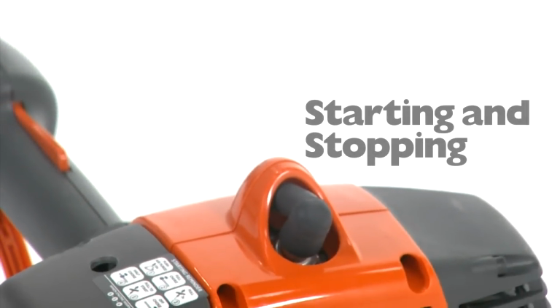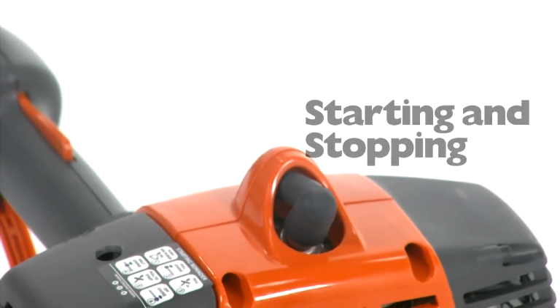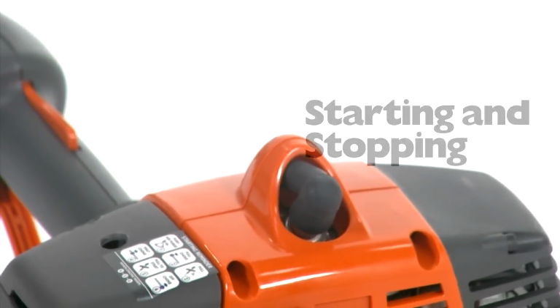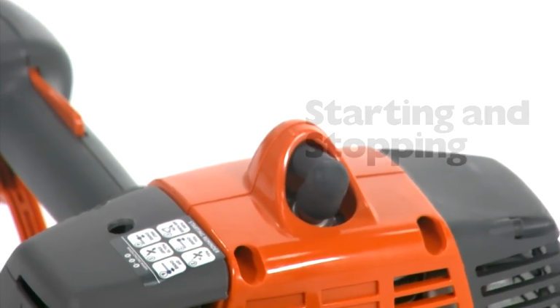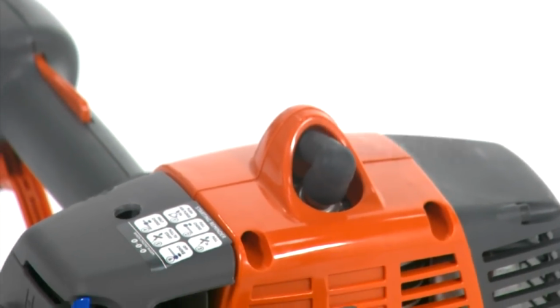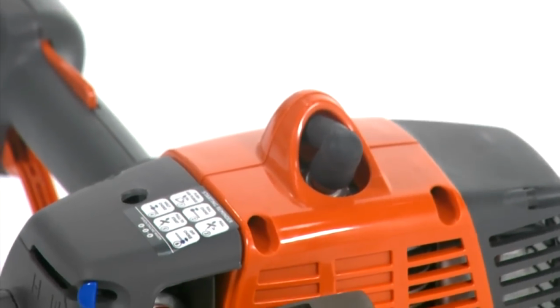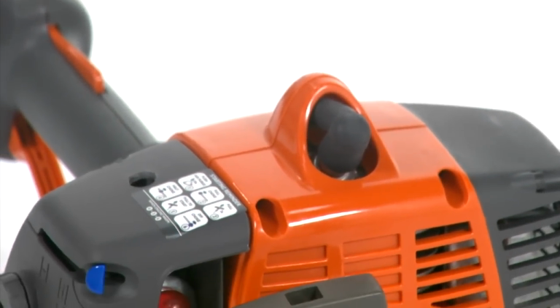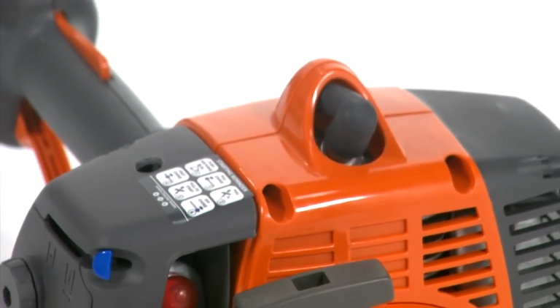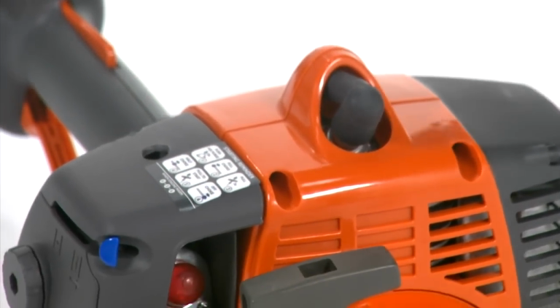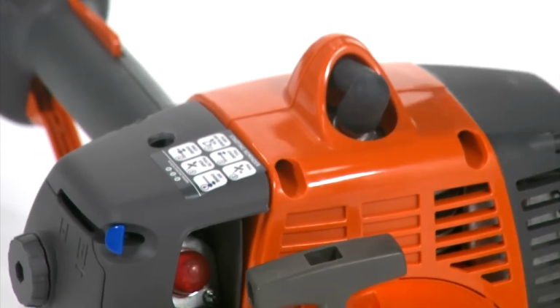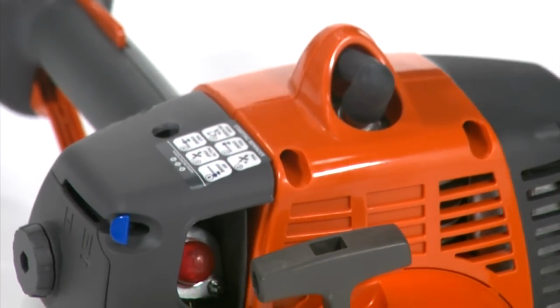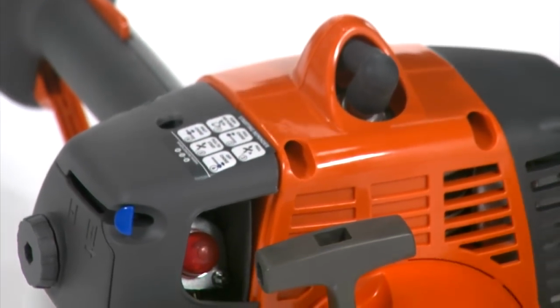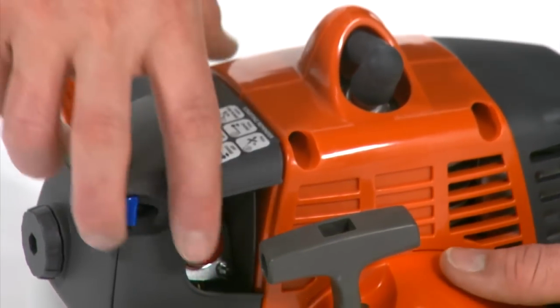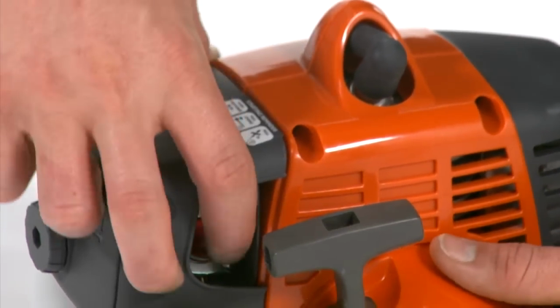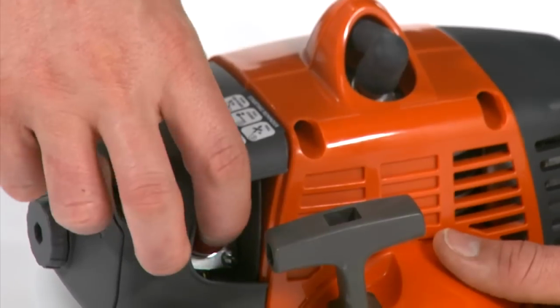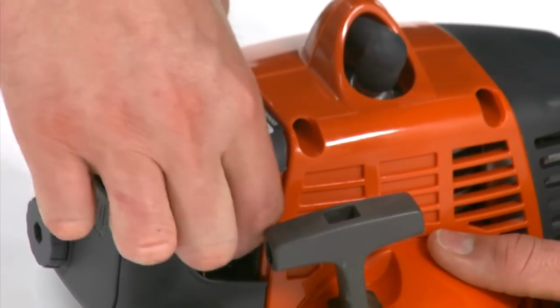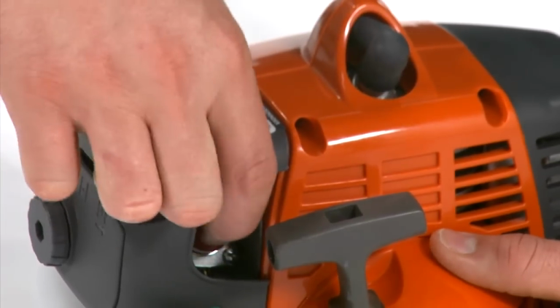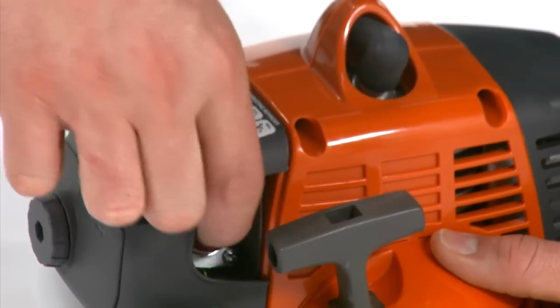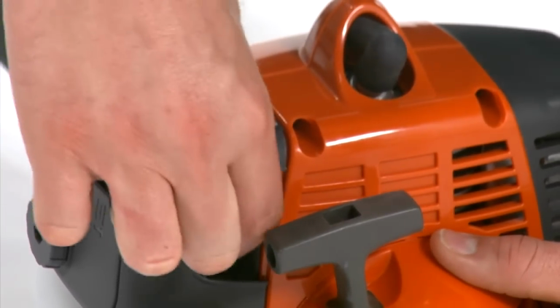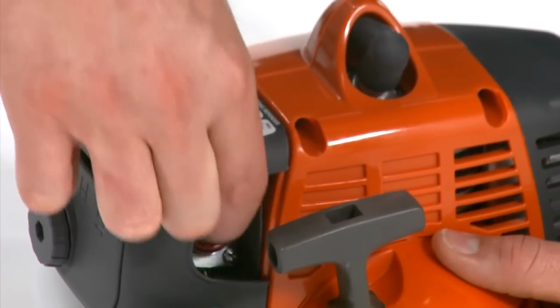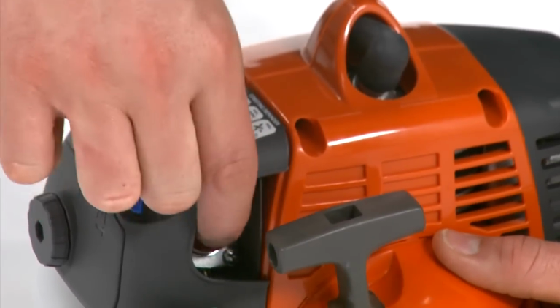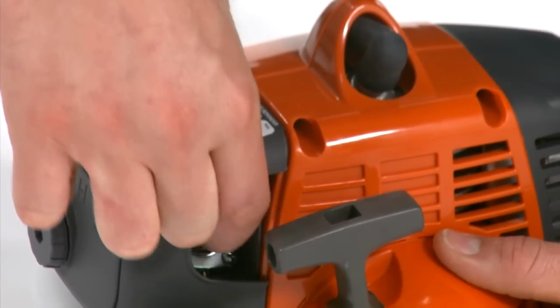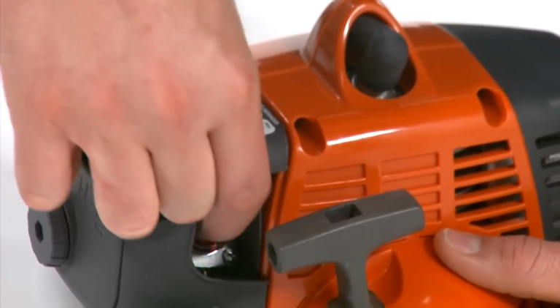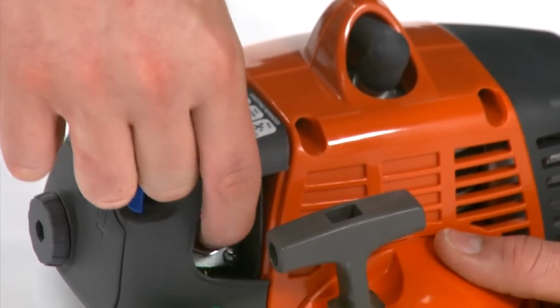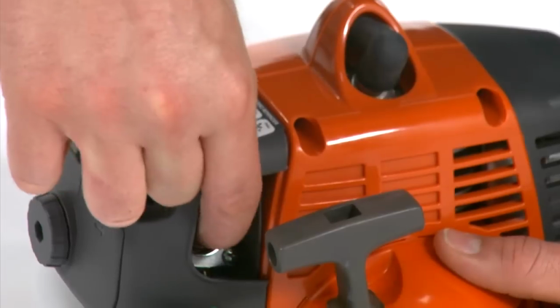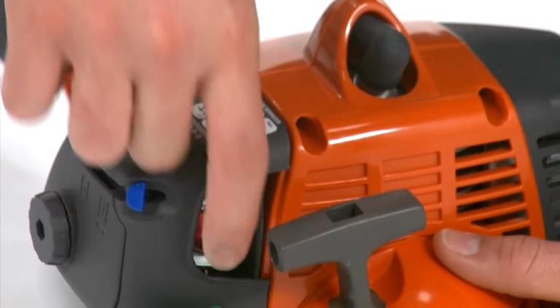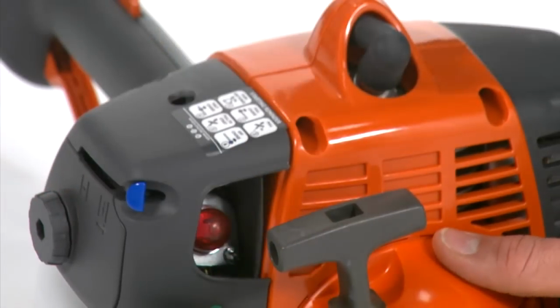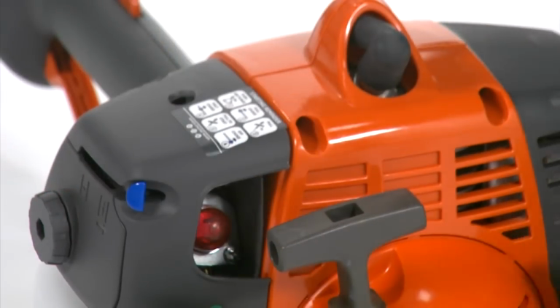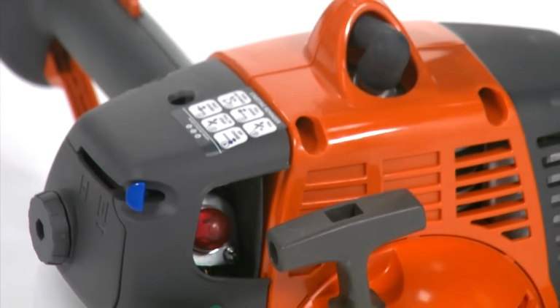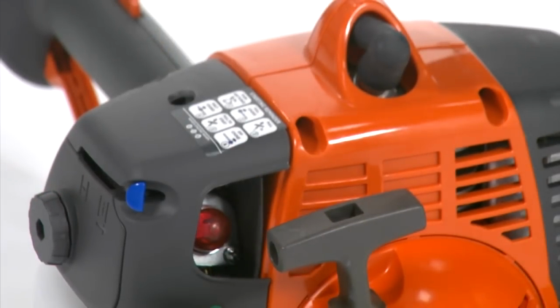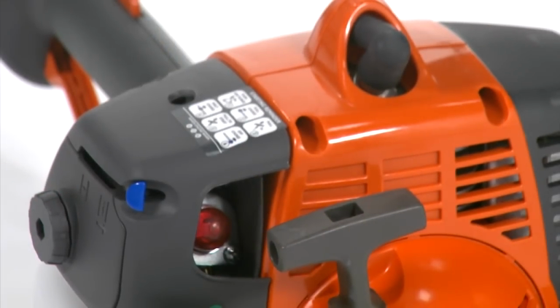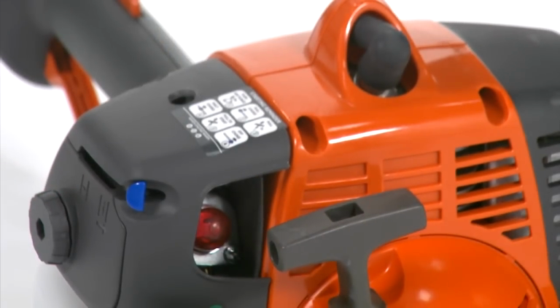When starting a cold engine, press the purge bulb seven times until fuel begins to fill the bulb. The purge bulb does not need to be completely filled.